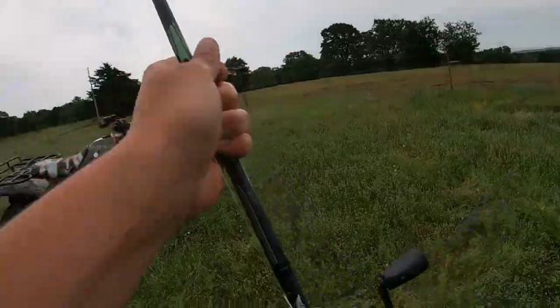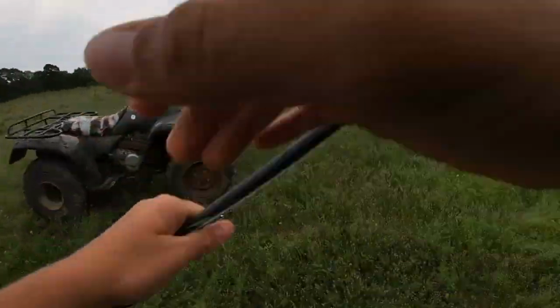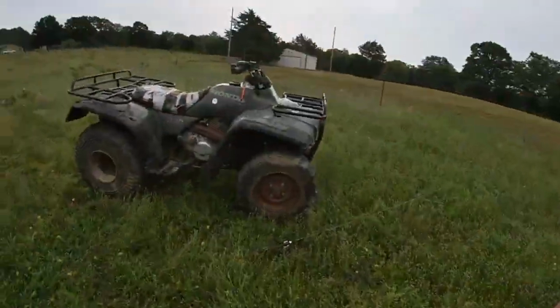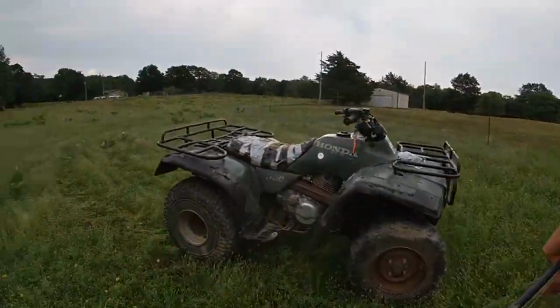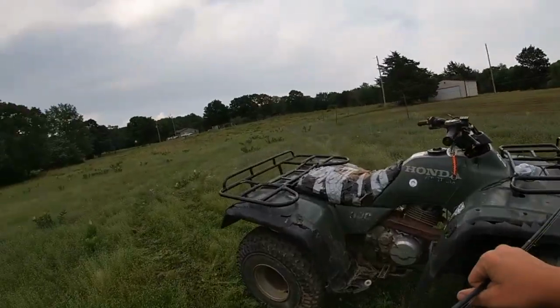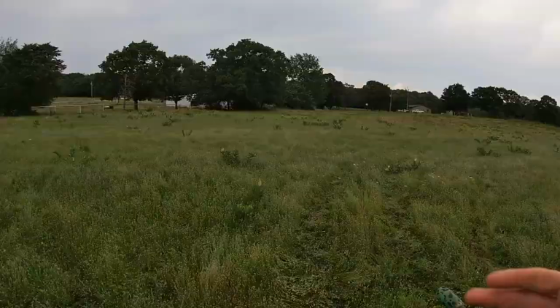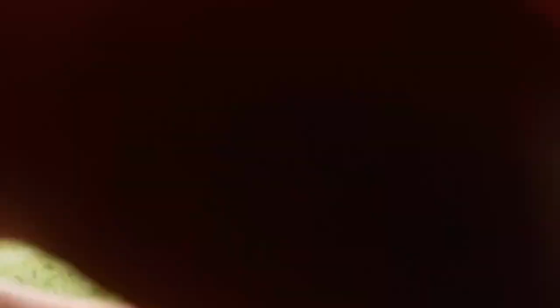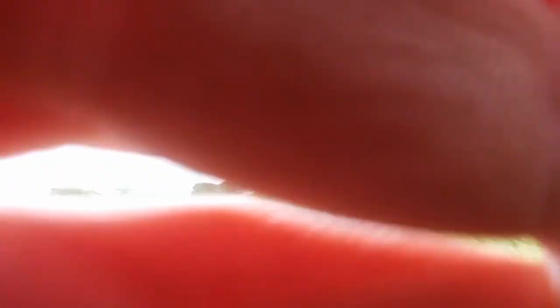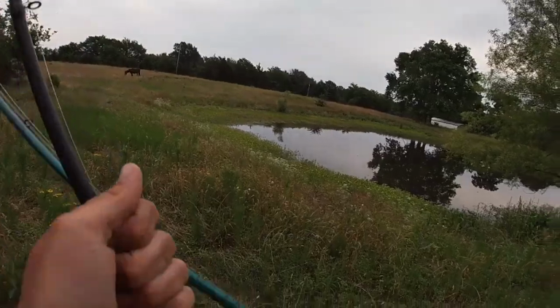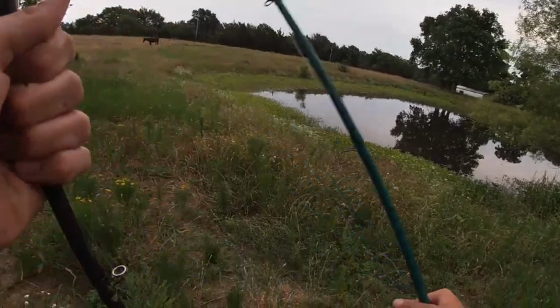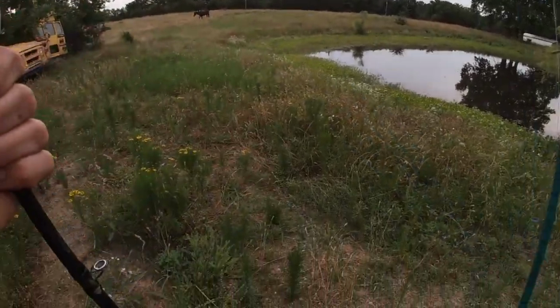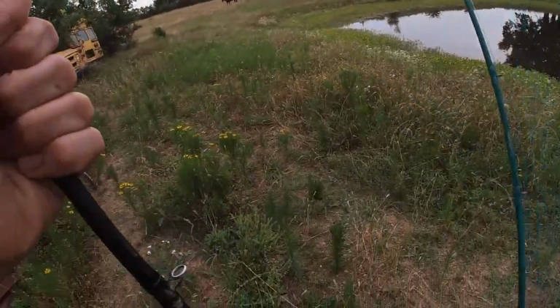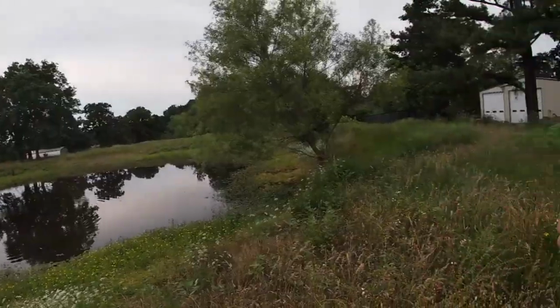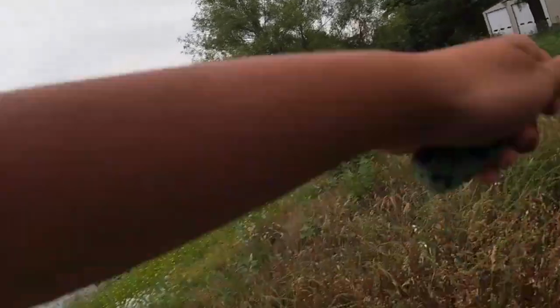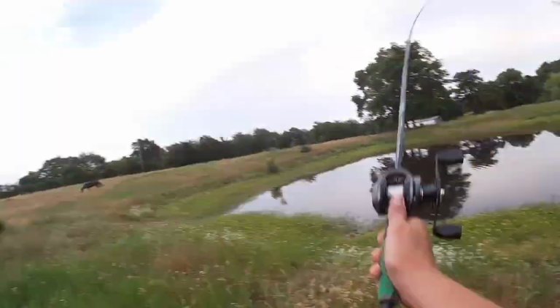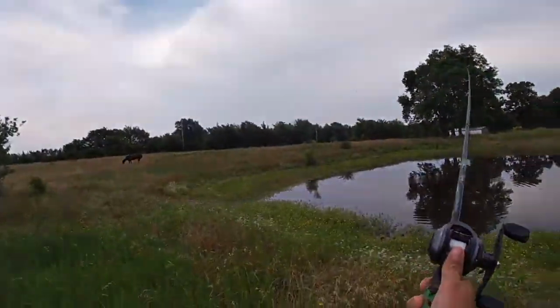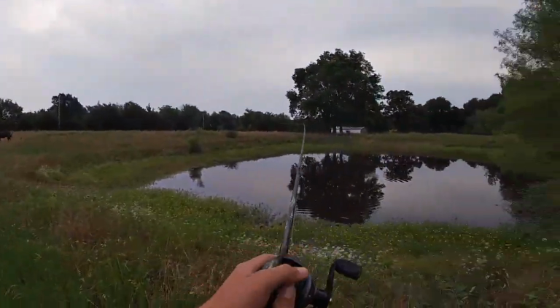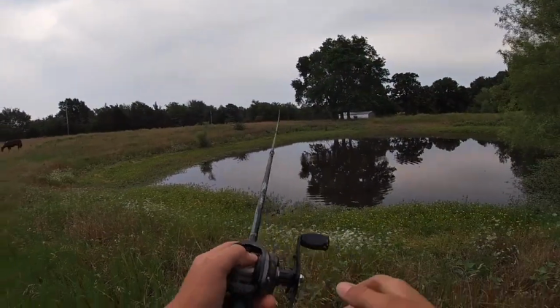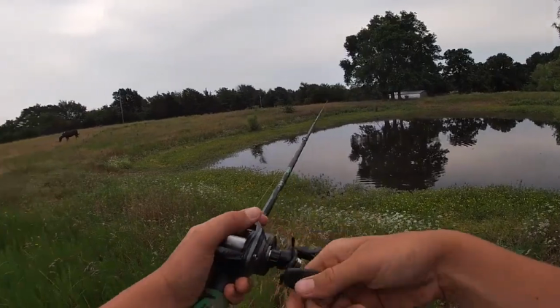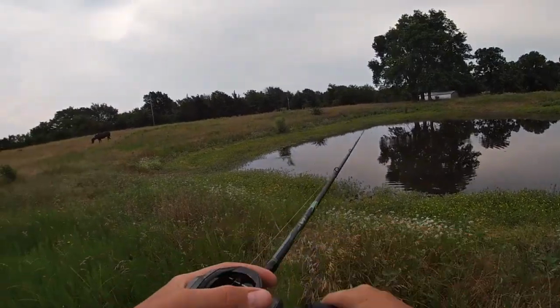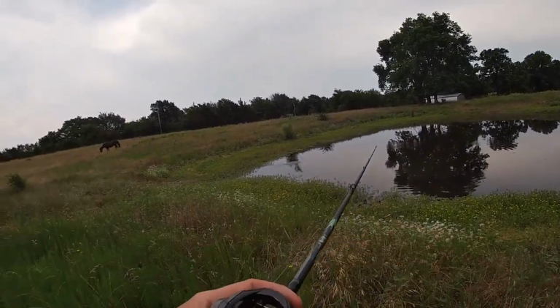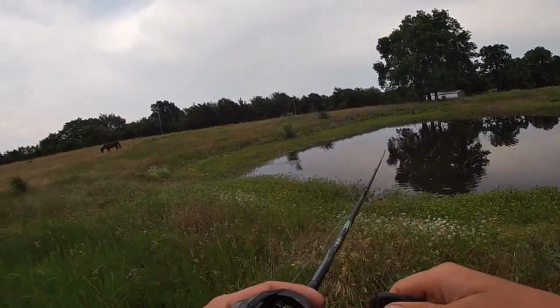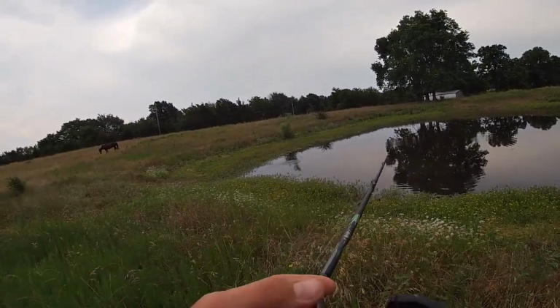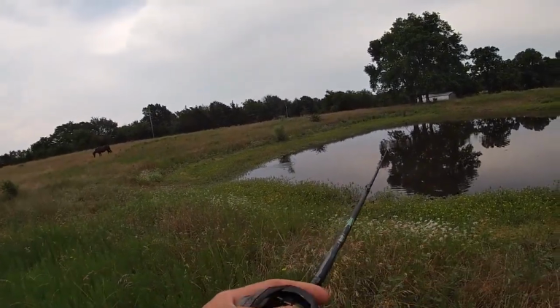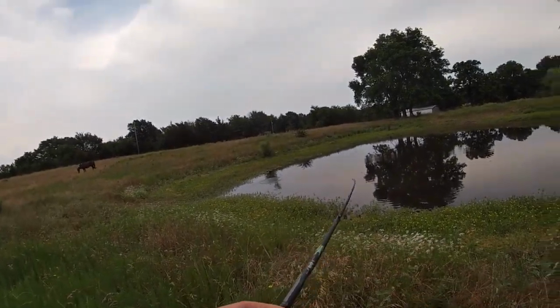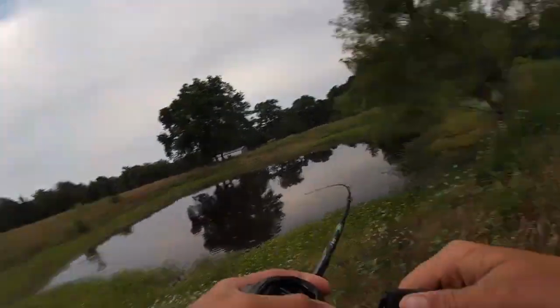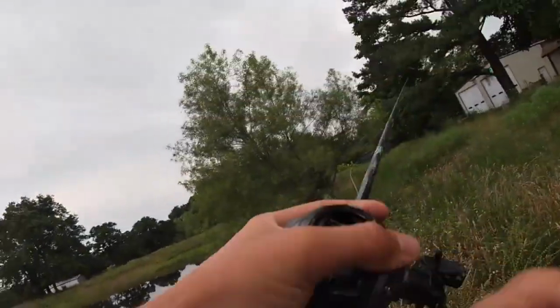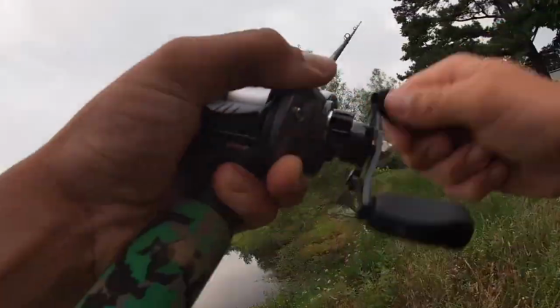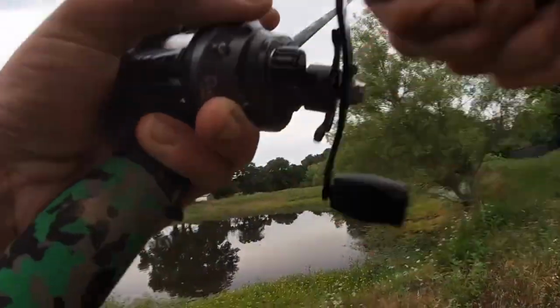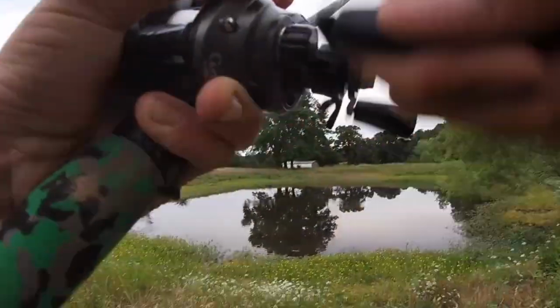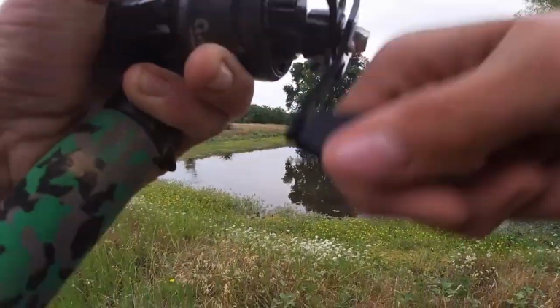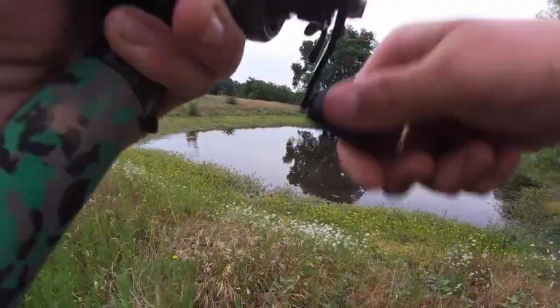We're about to go catch a bass. Watch this spinnerbait catch in five, four, three, two, one — oh, I had him, dude.